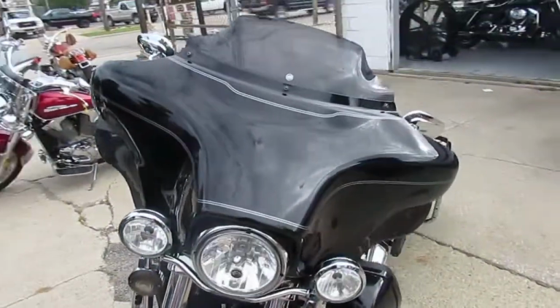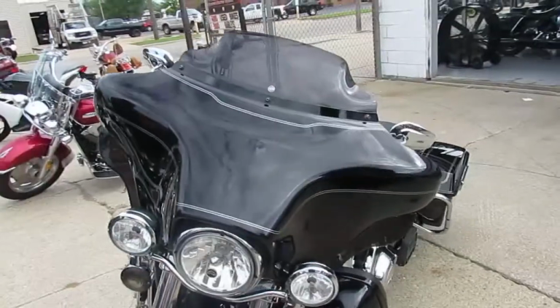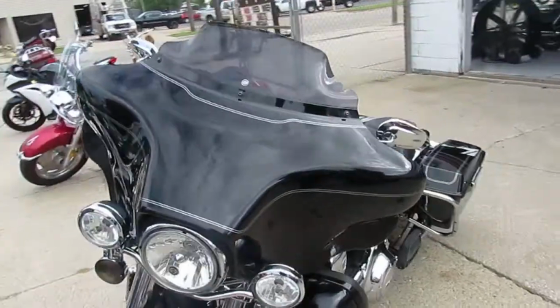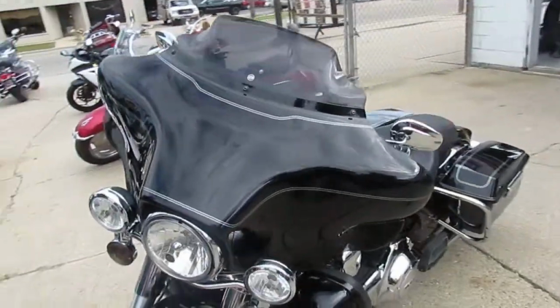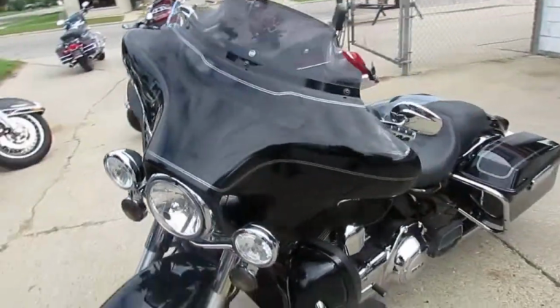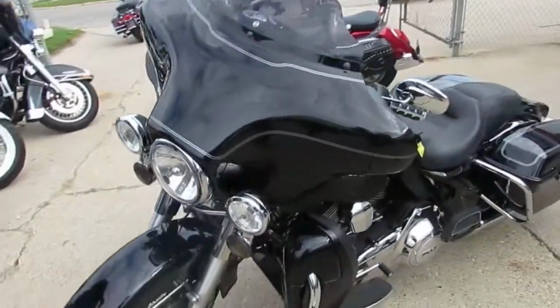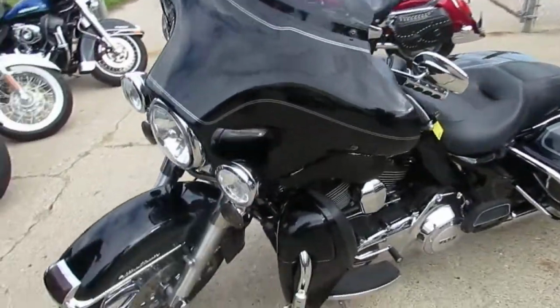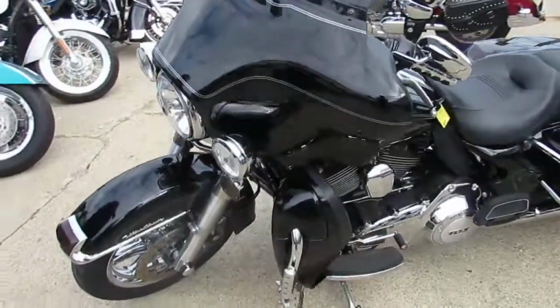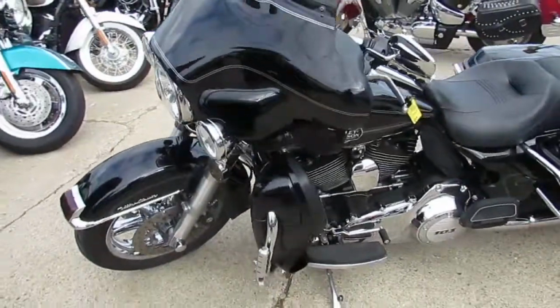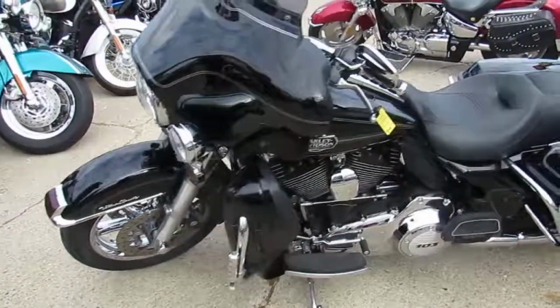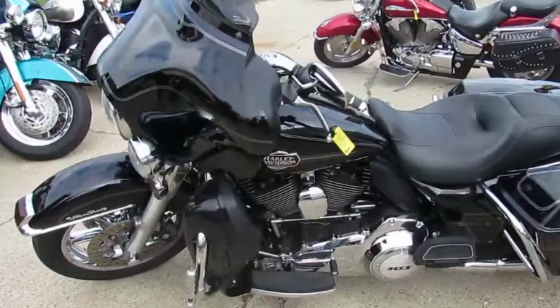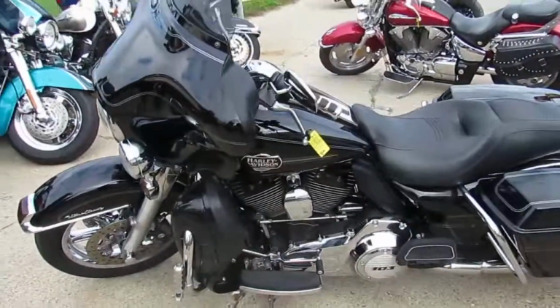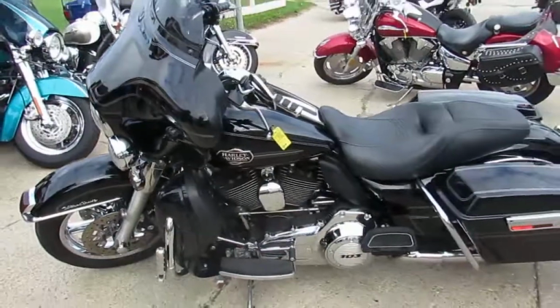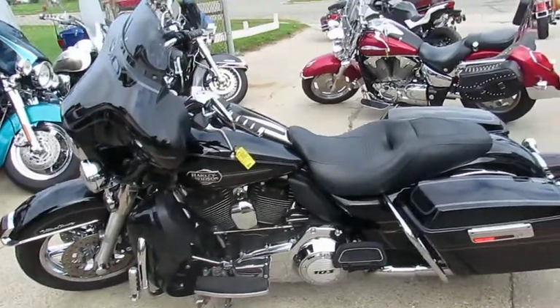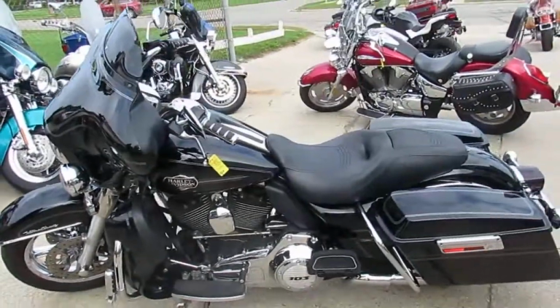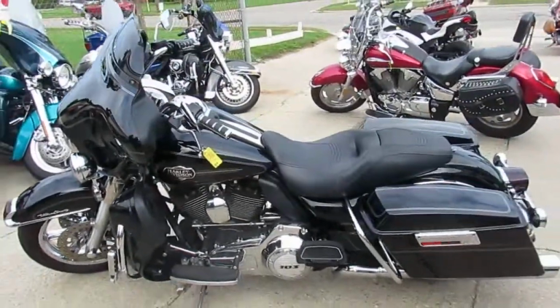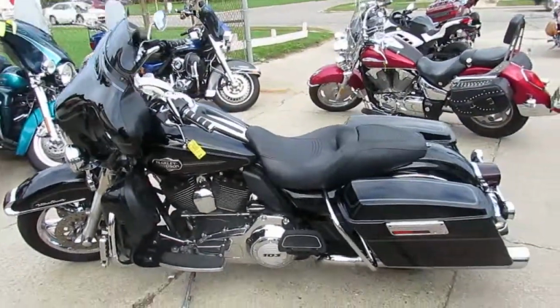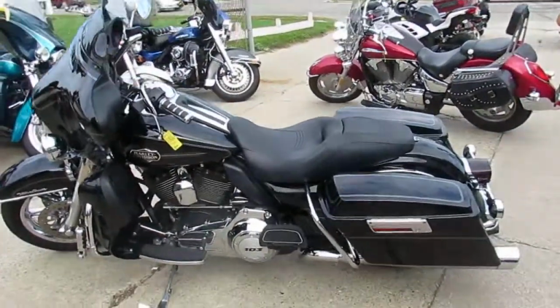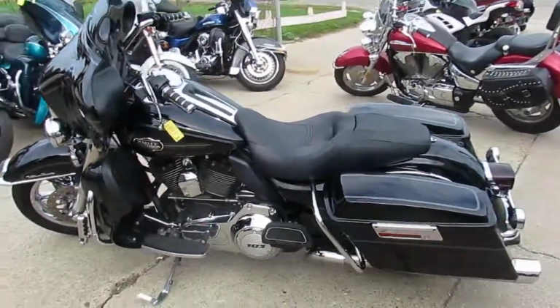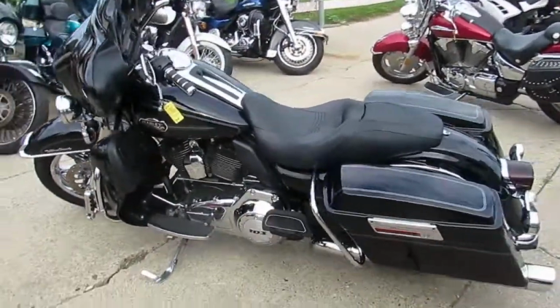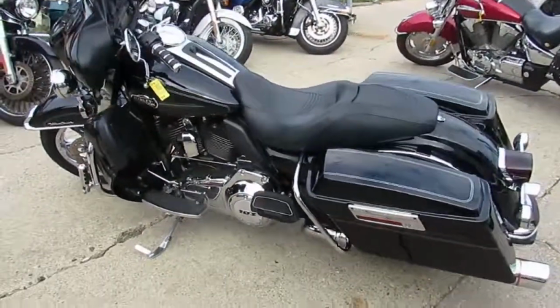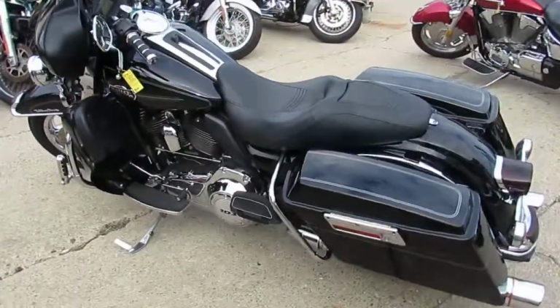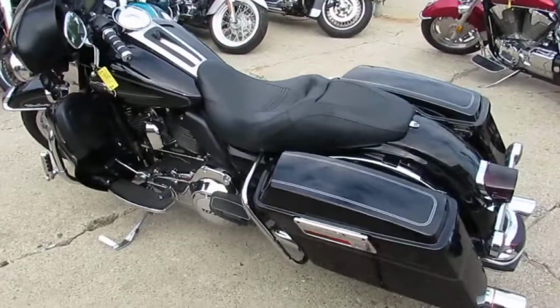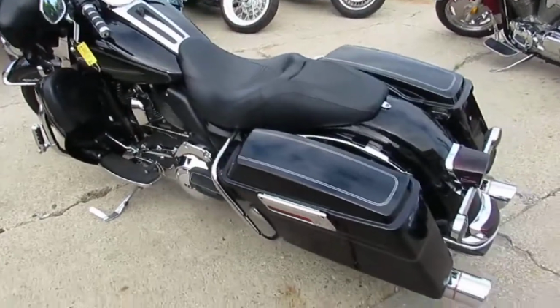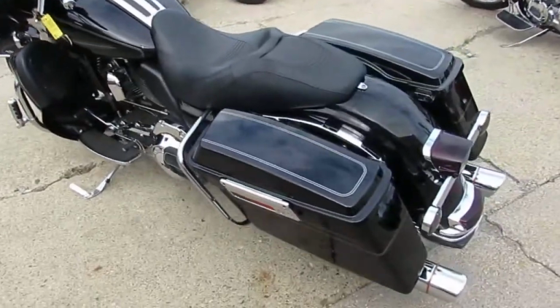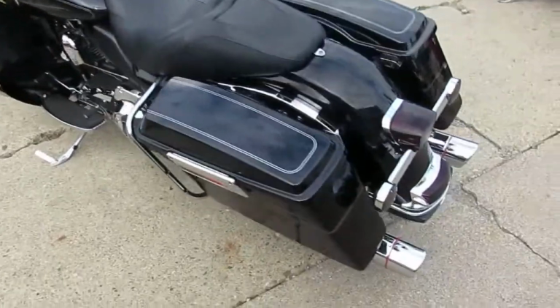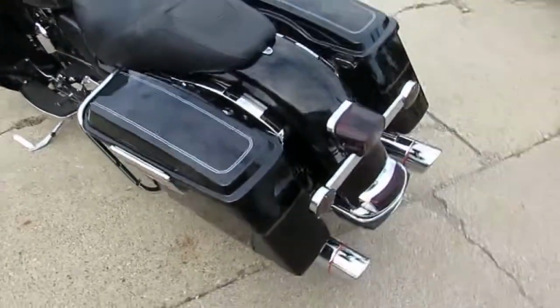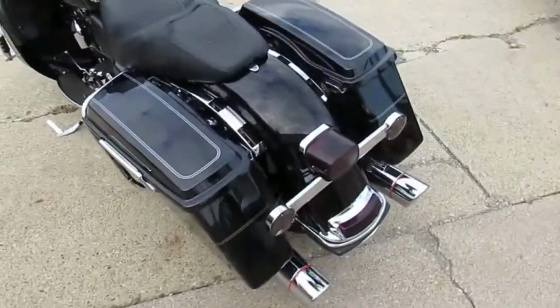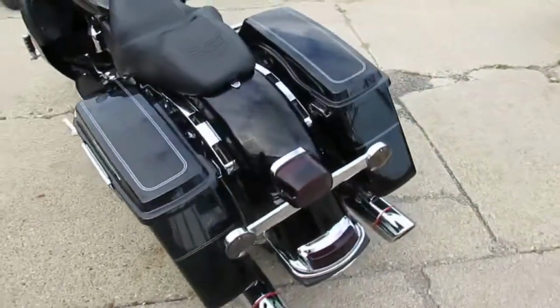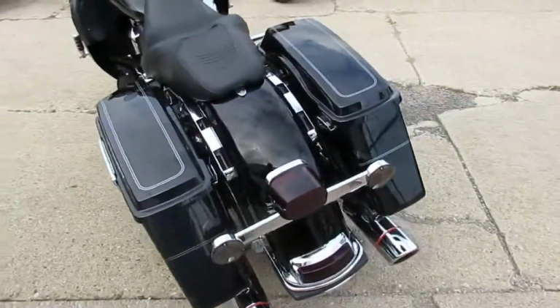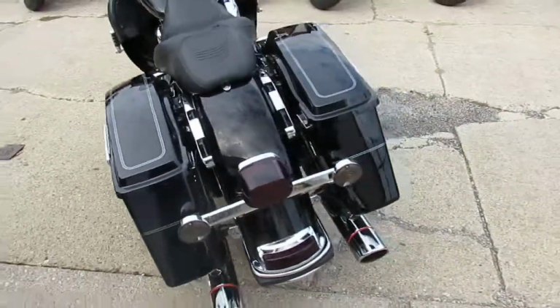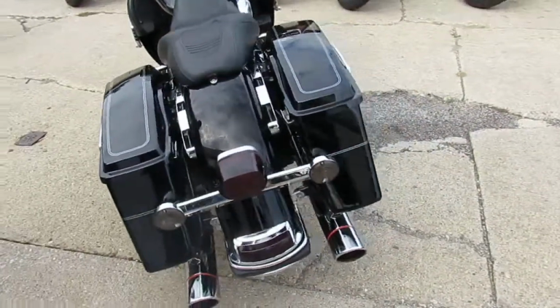This one here, 2012 Harley Ultra Classic for sale. Only 9,412 miles. Perfect vivid black paint. It's got the chrome front wheel and tons of extras guys. One owner, low mileage, well maintained bike guys.